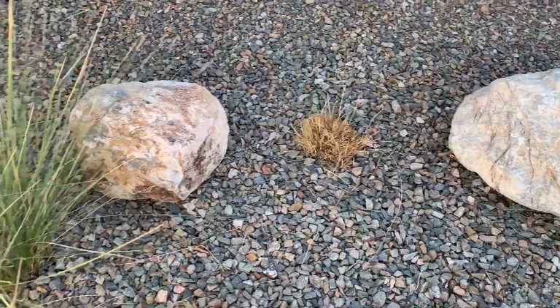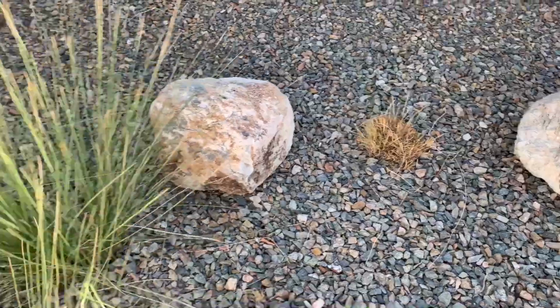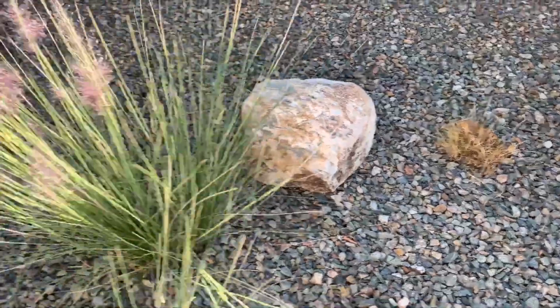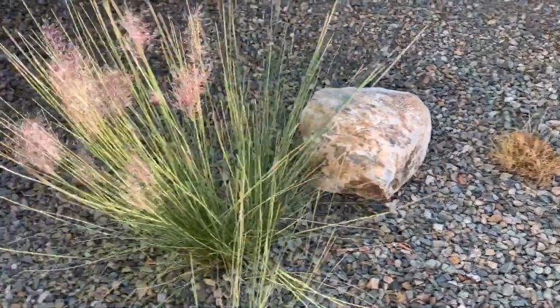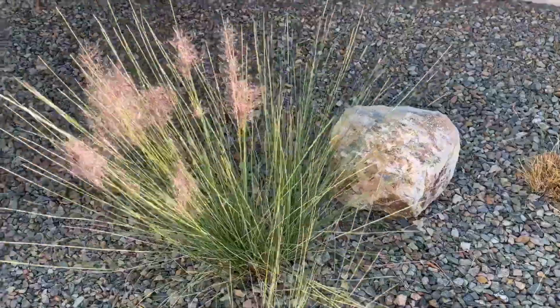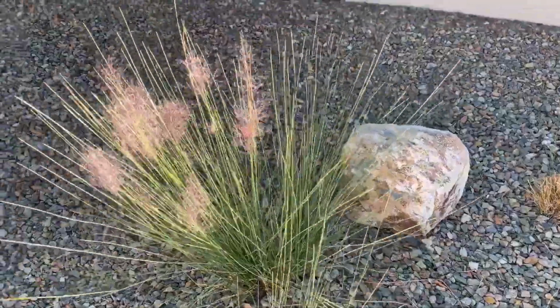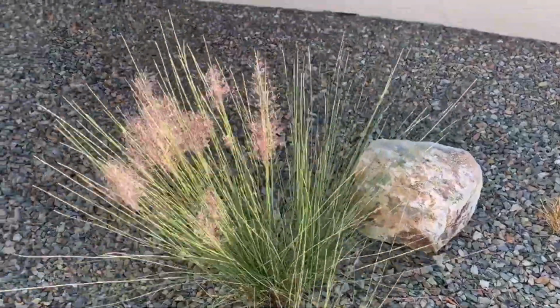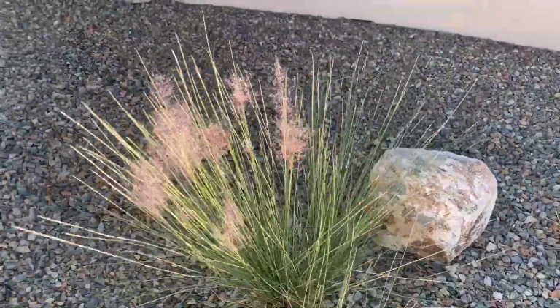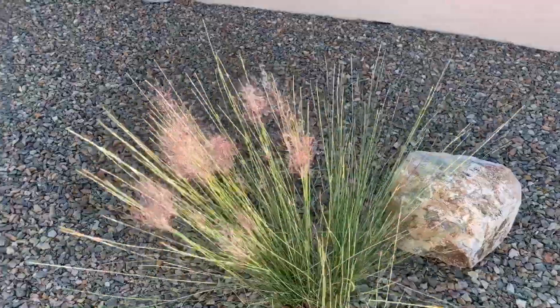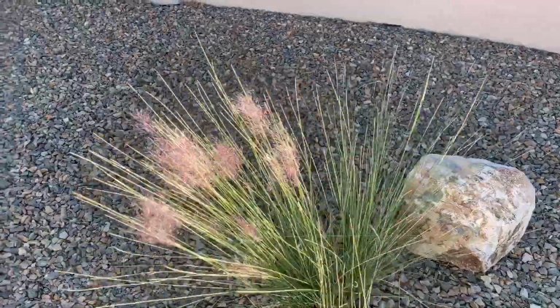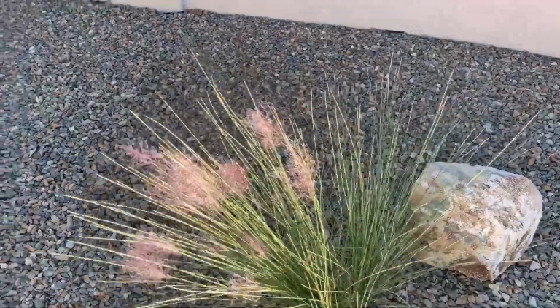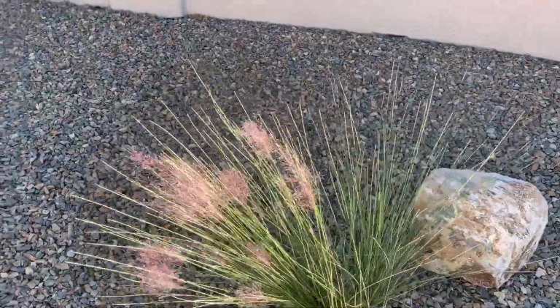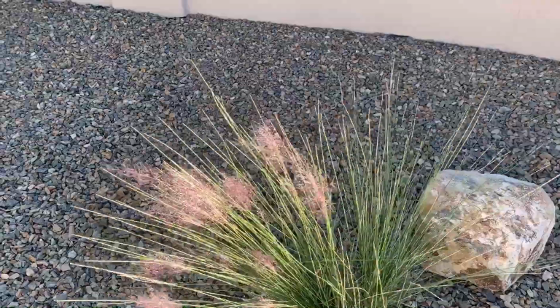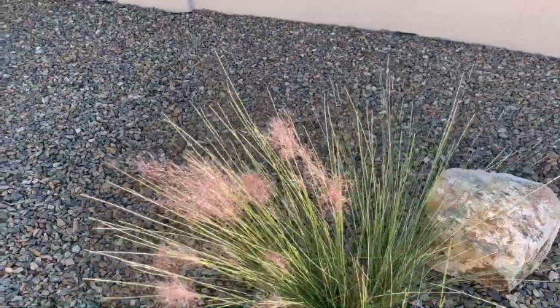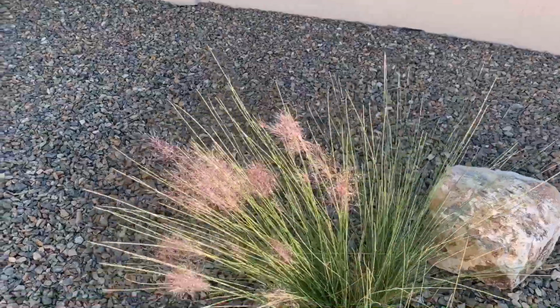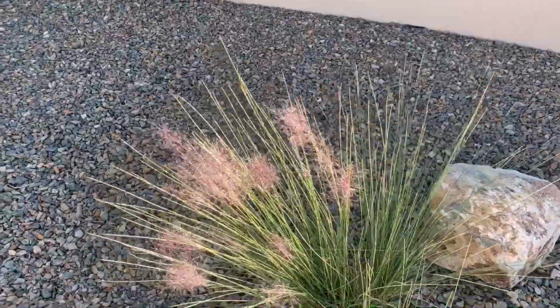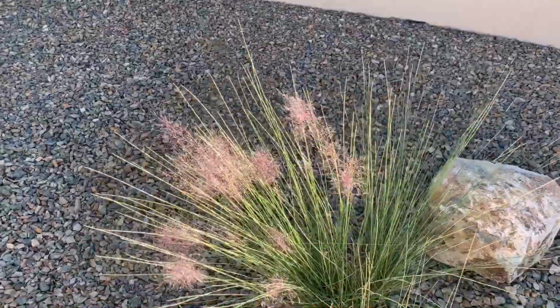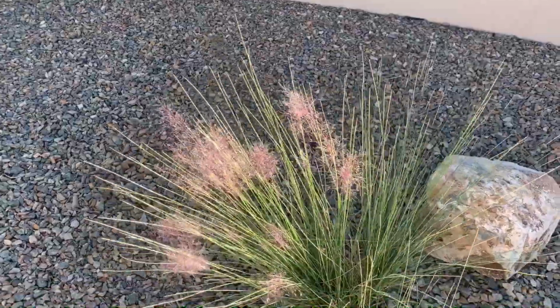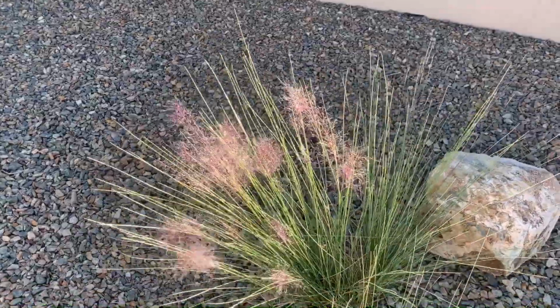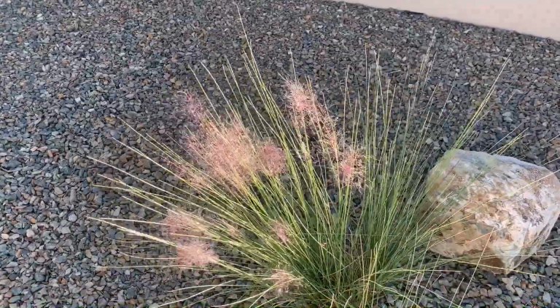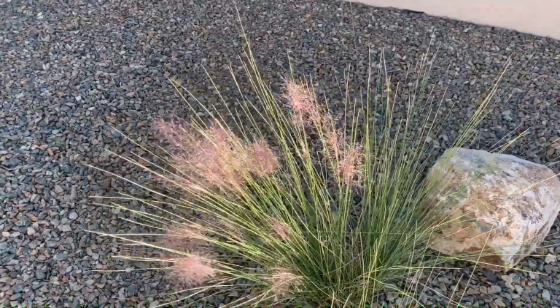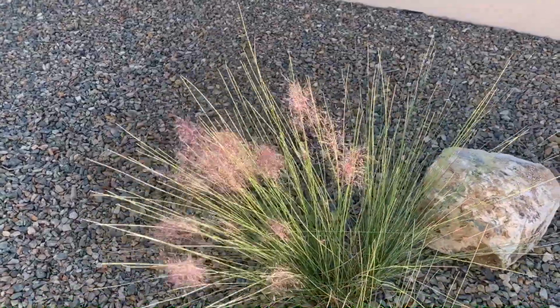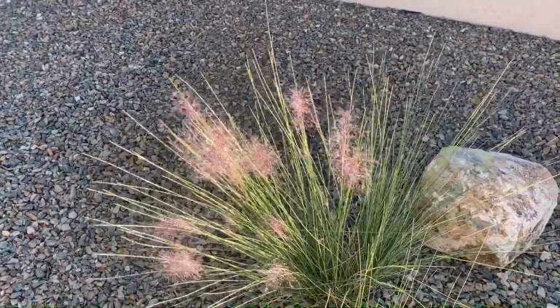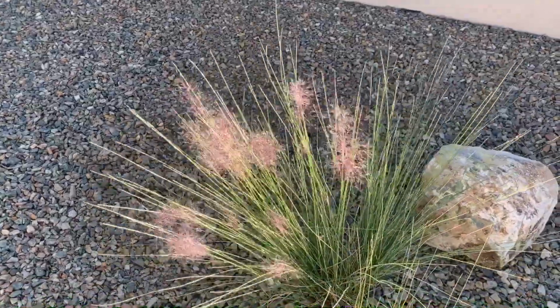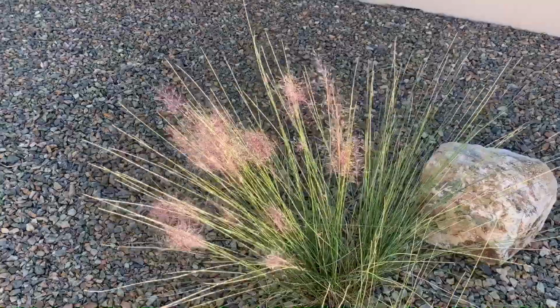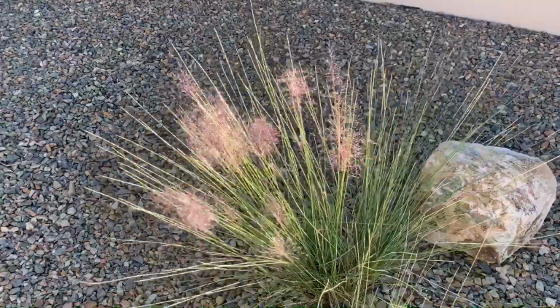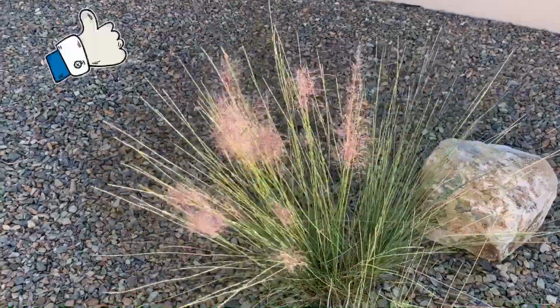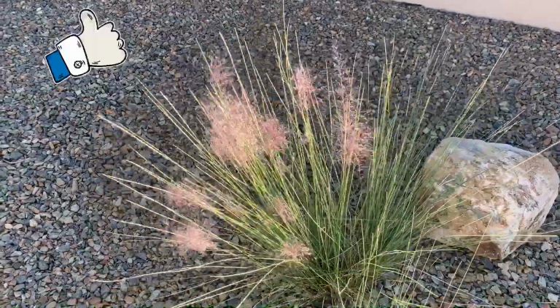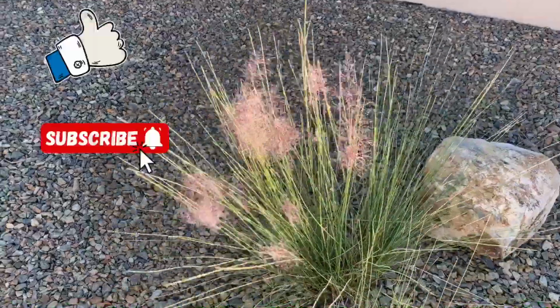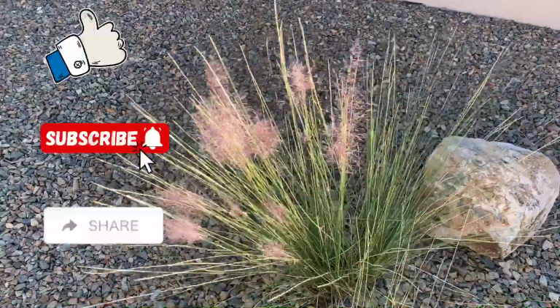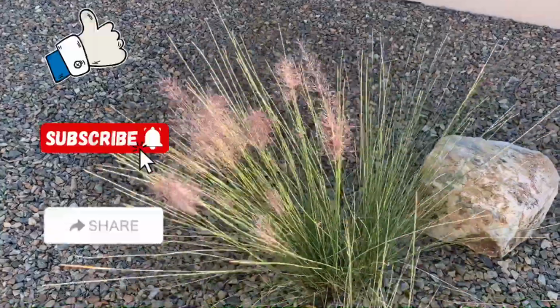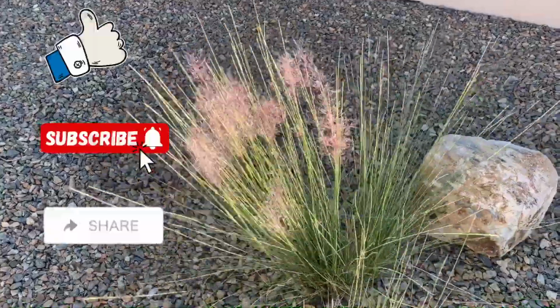Just wanted to share another interesting plant that I grow in my garden. Have a great day!